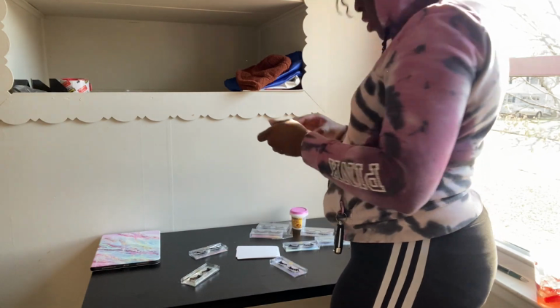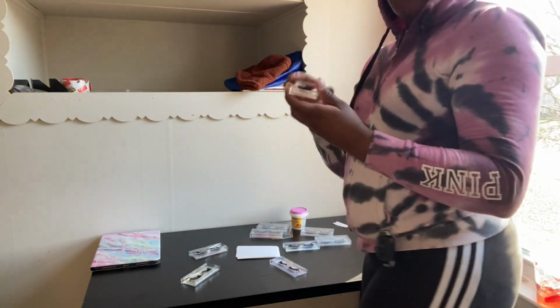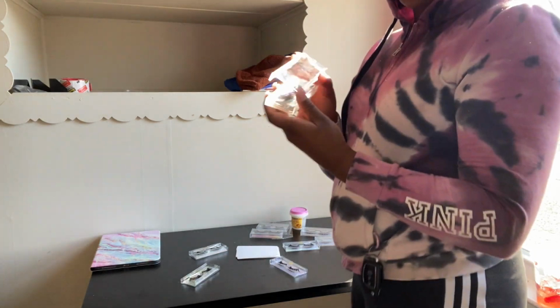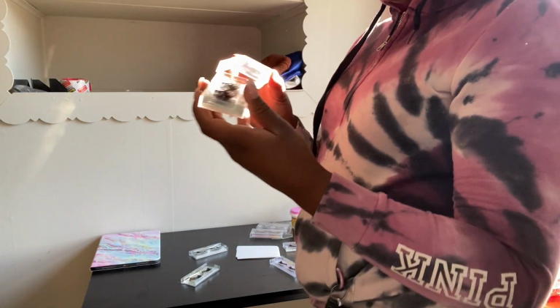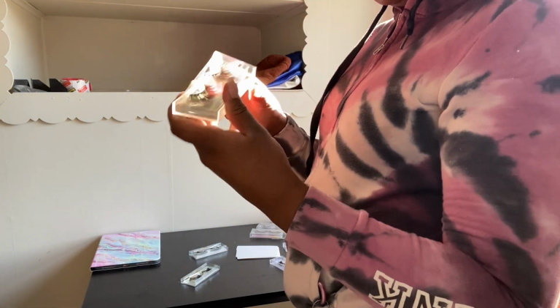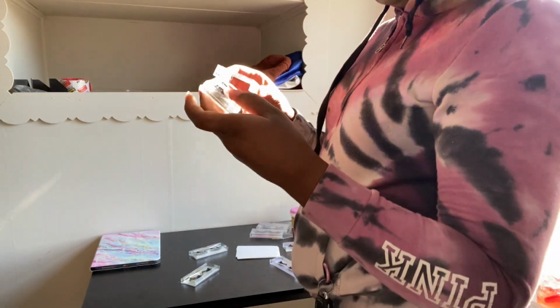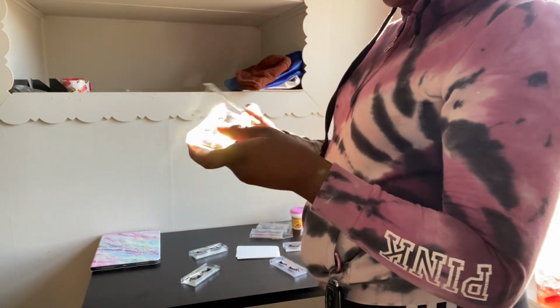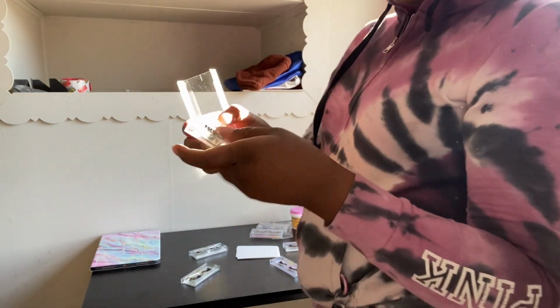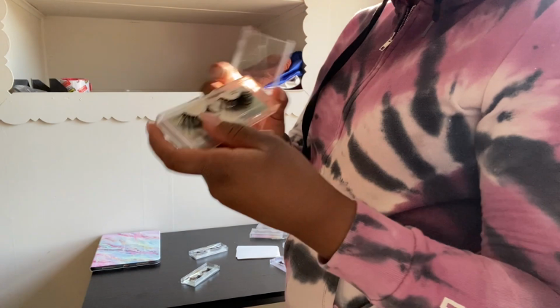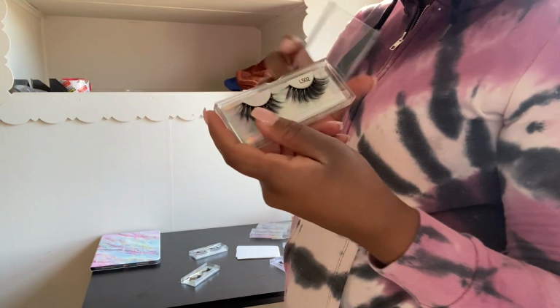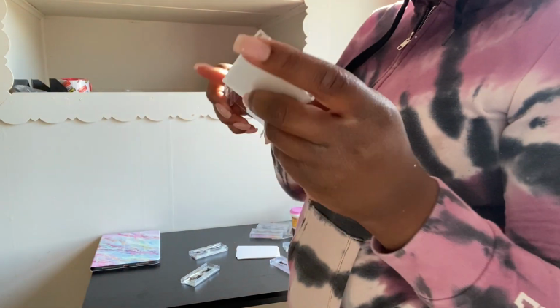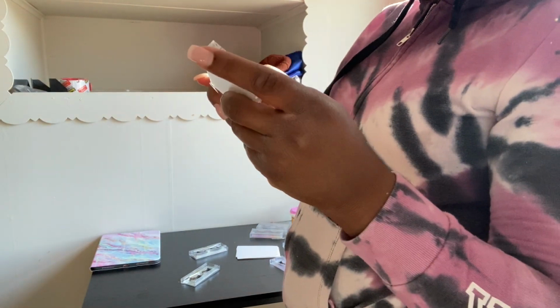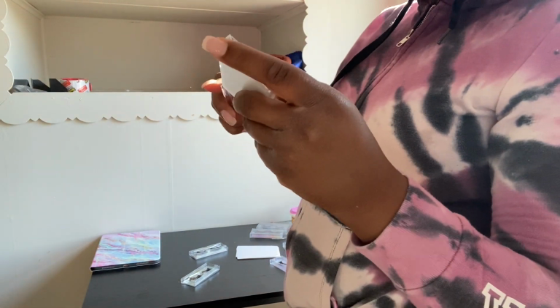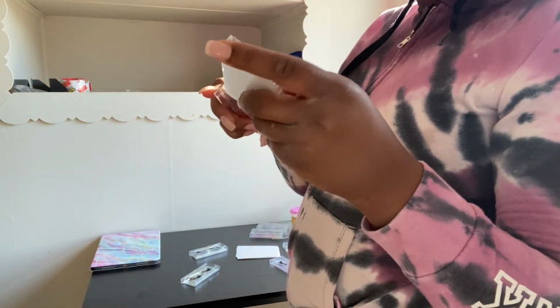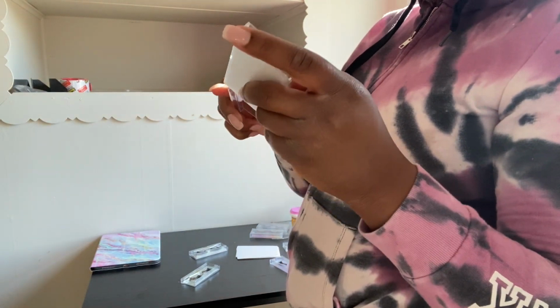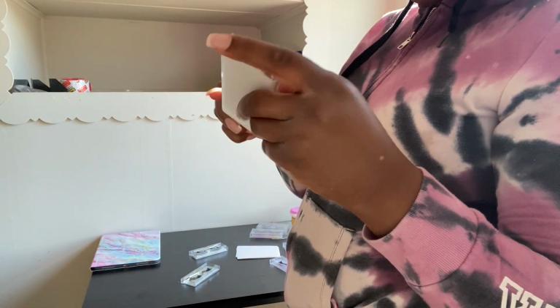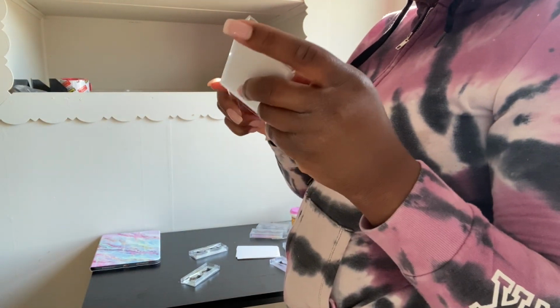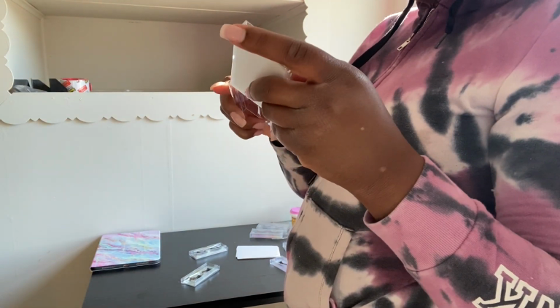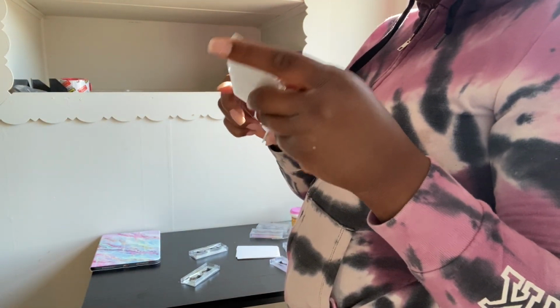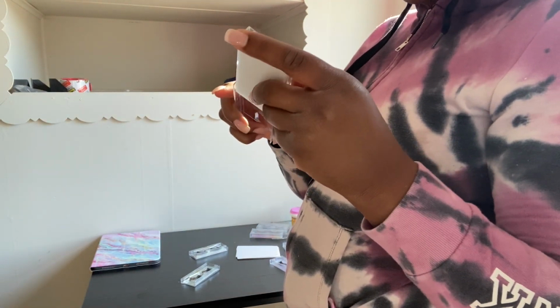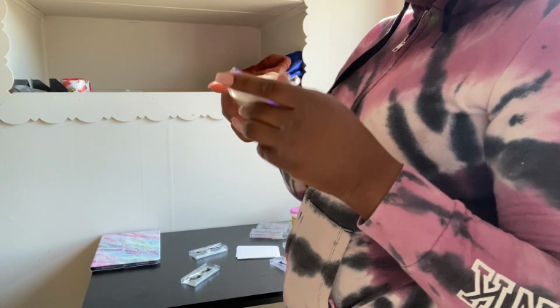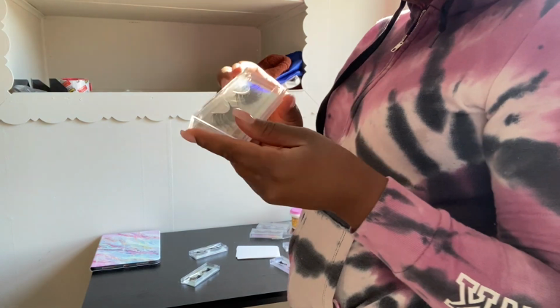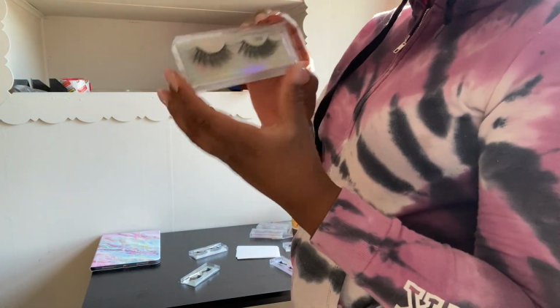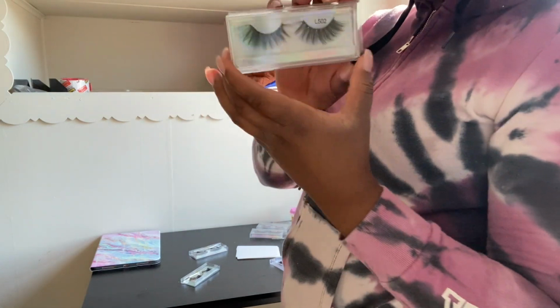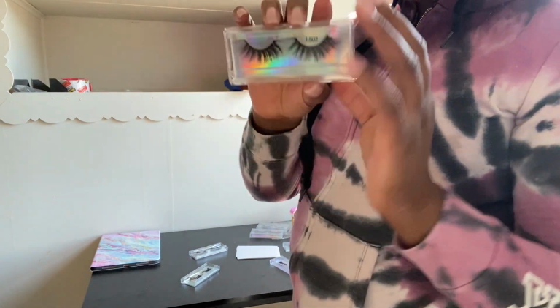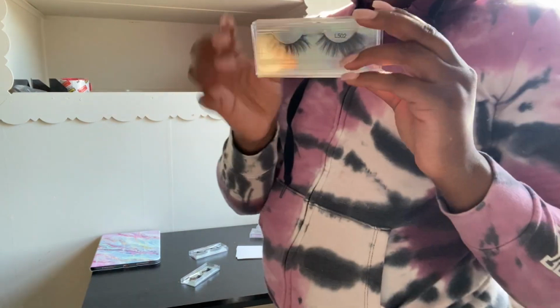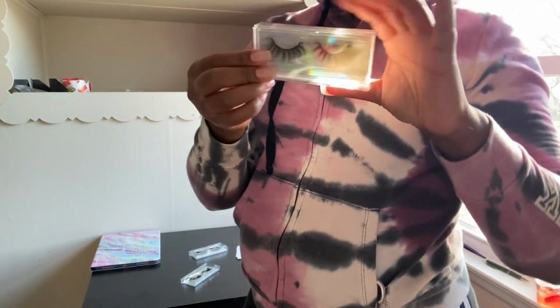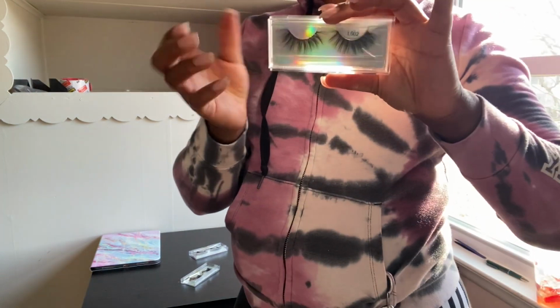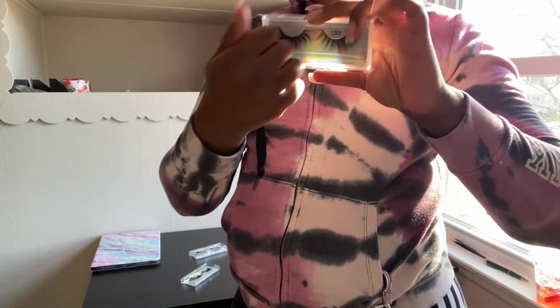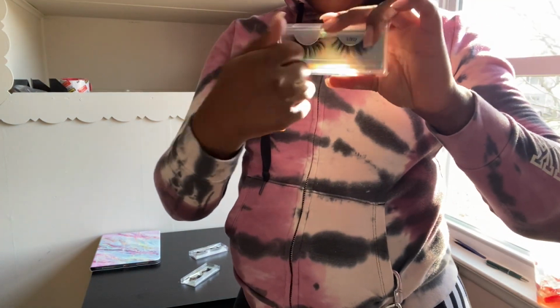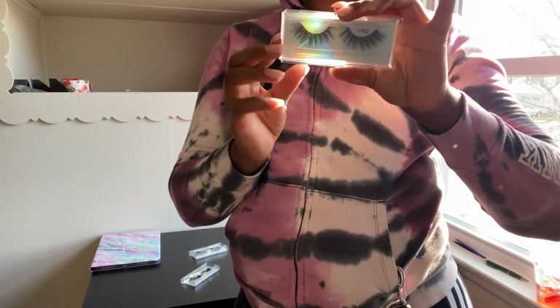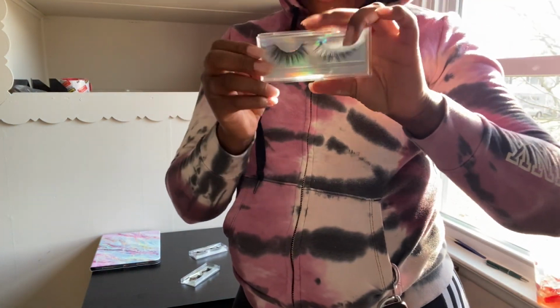As y'all can see, these are the perfect cases for the lashes. The lashes are in the tray, in a nice little slide case — hard and protective.